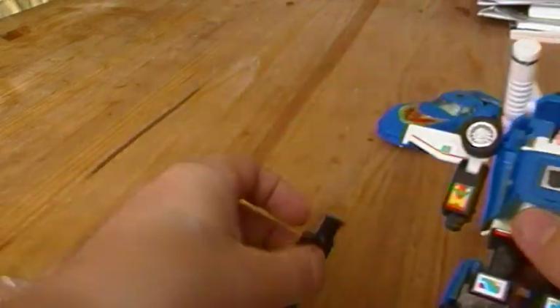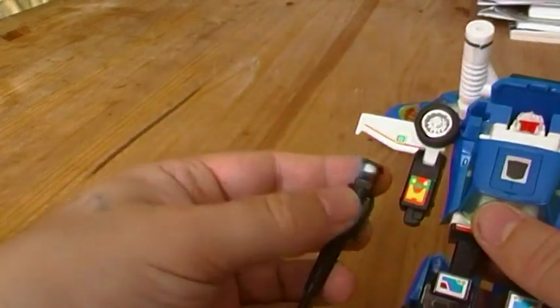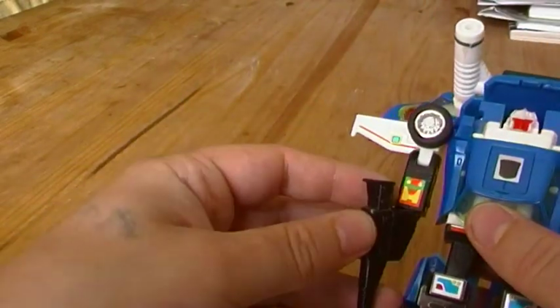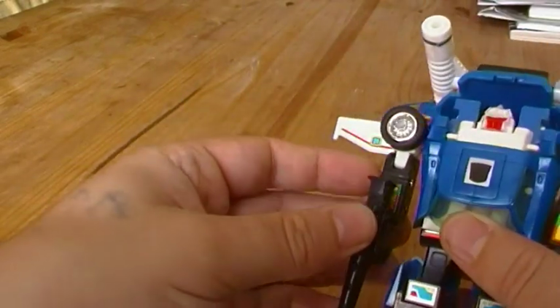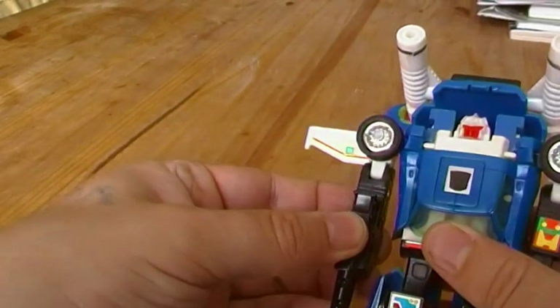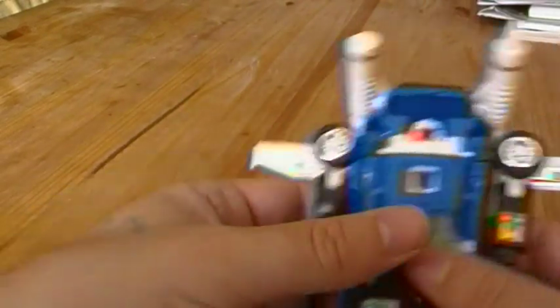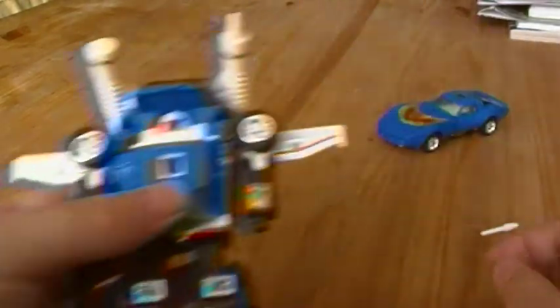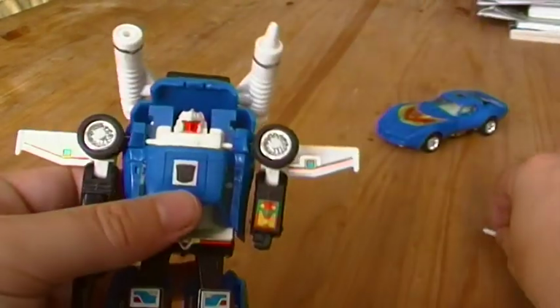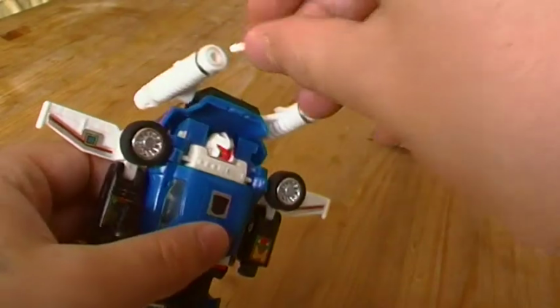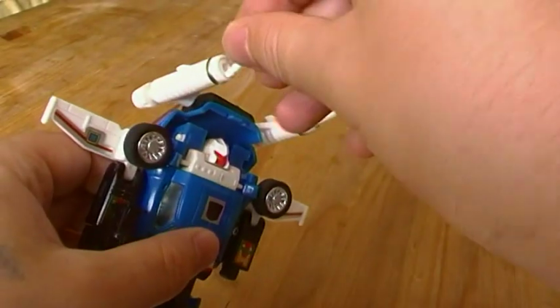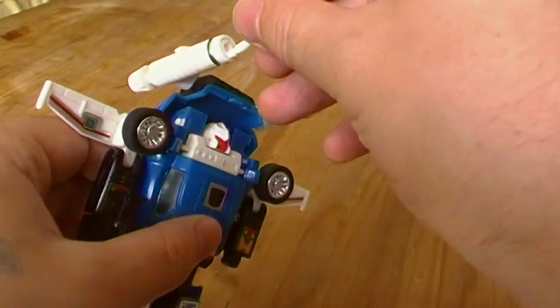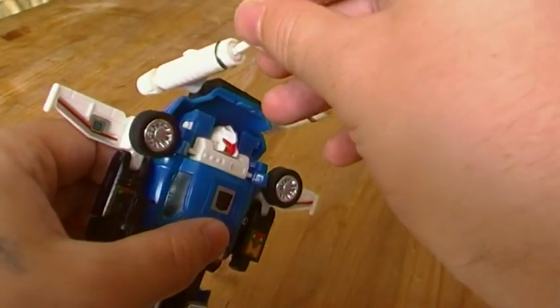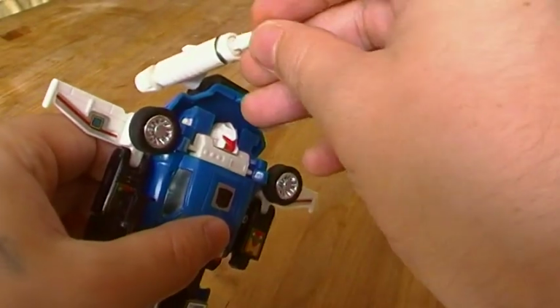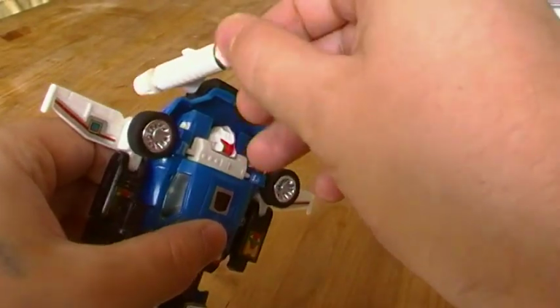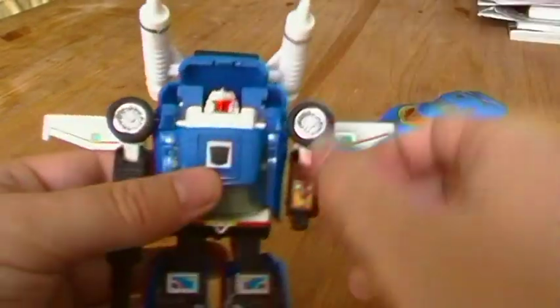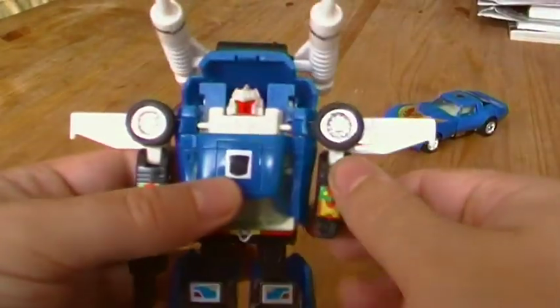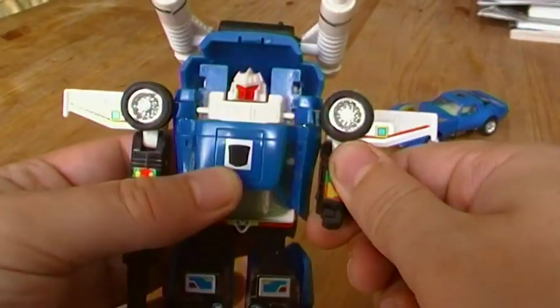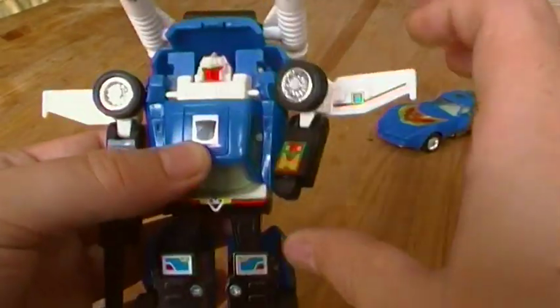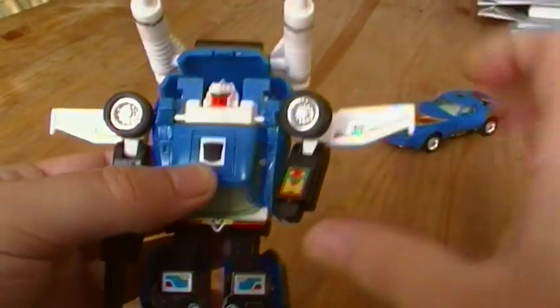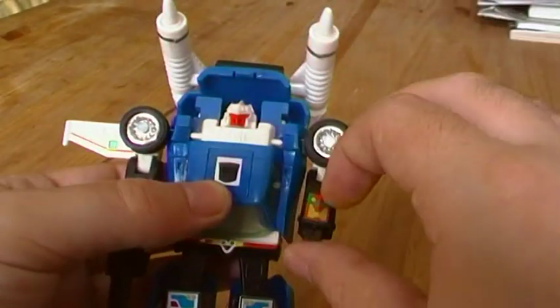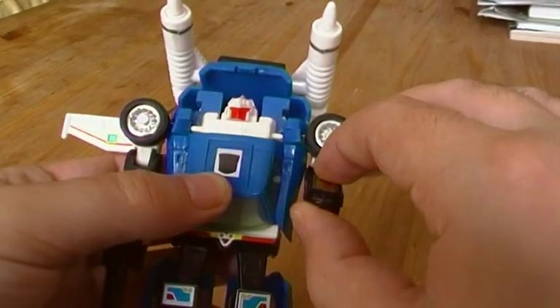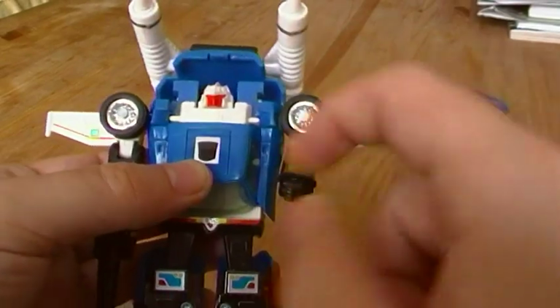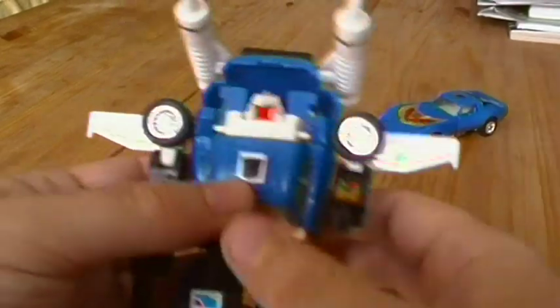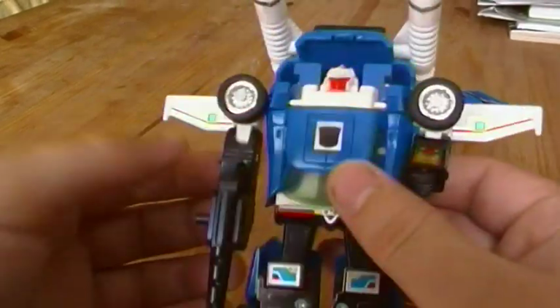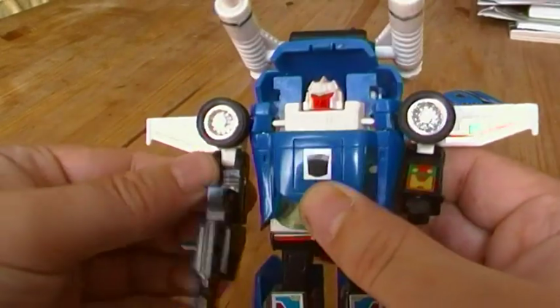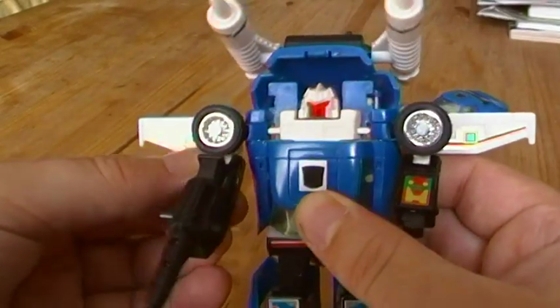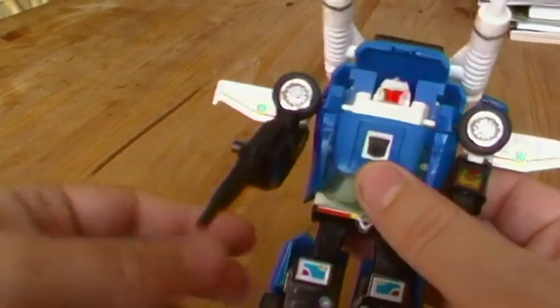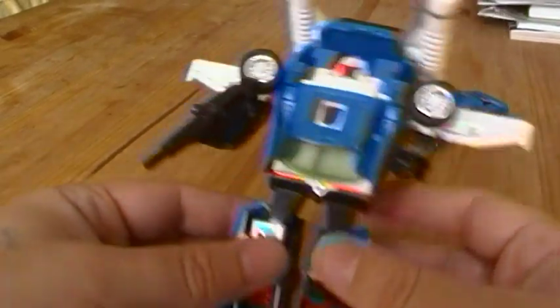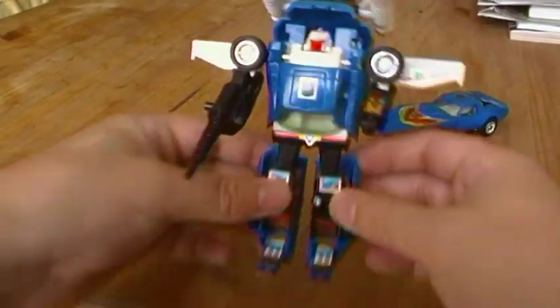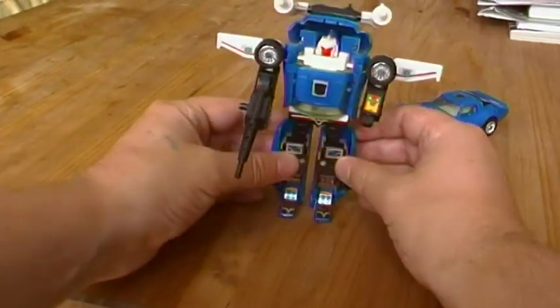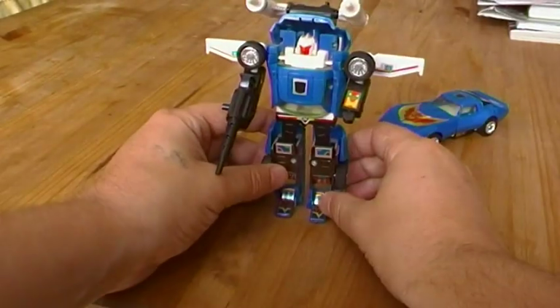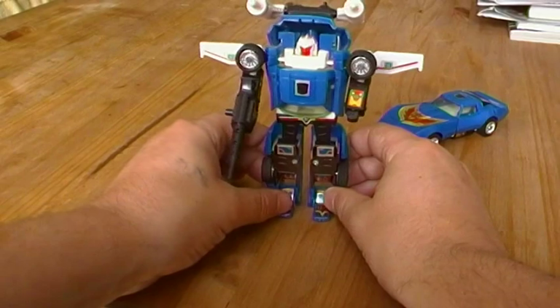Gun on. The stickers are the same on these two — you haven't got the foily ones like you do on a lot of the other Toys R Us Hasbro reissues.